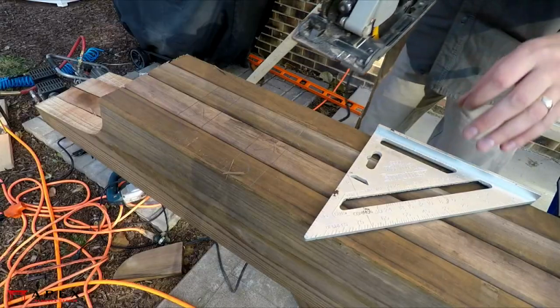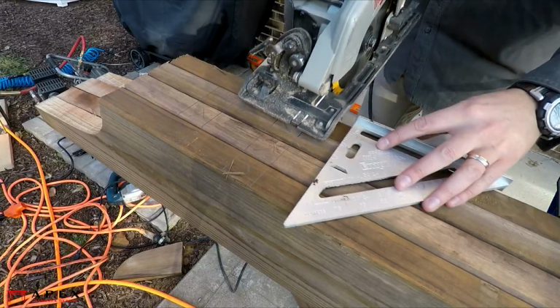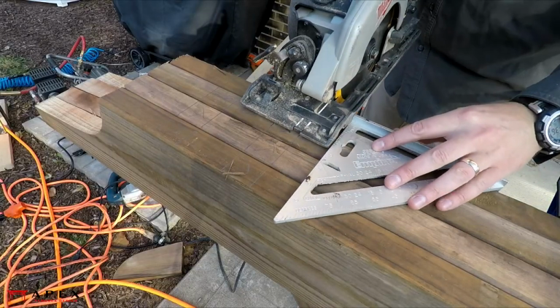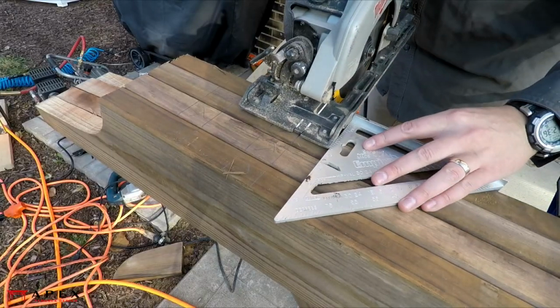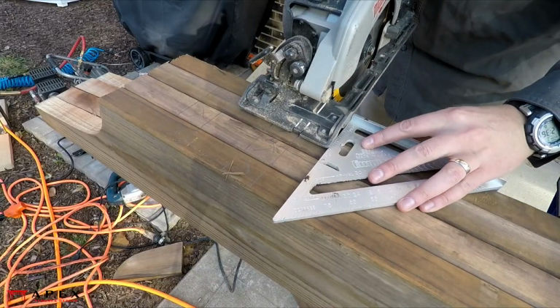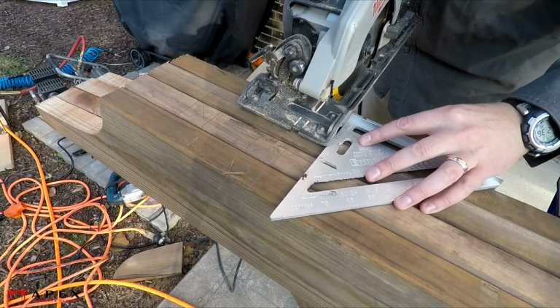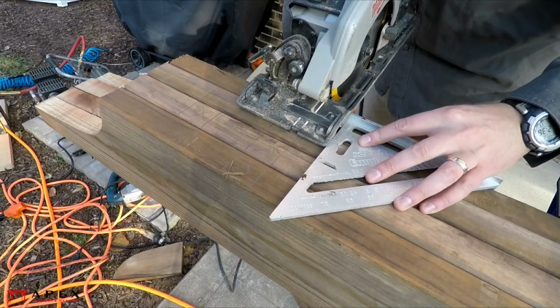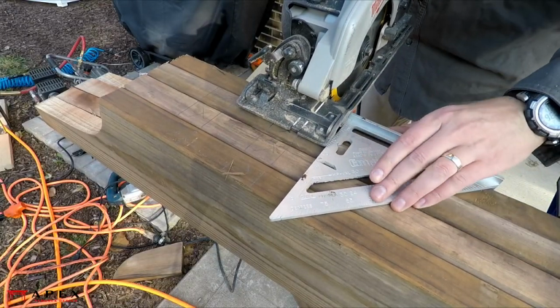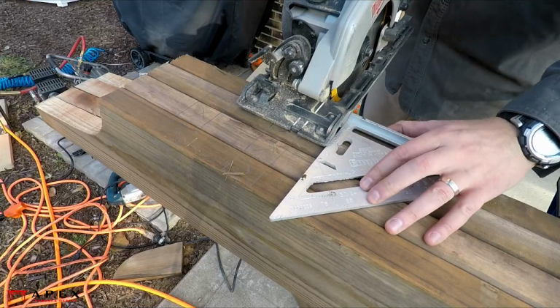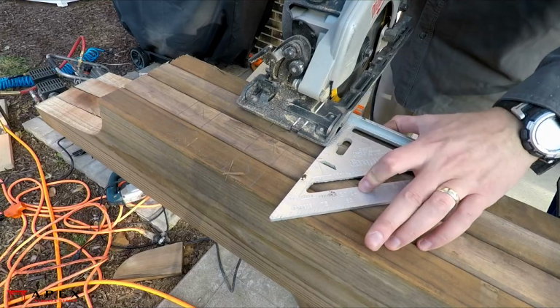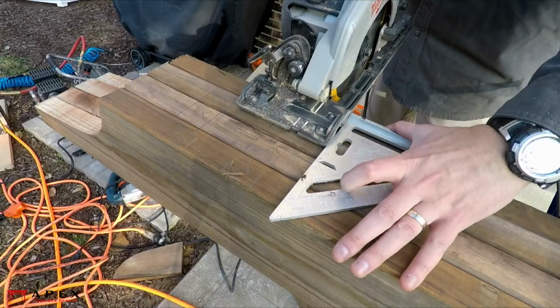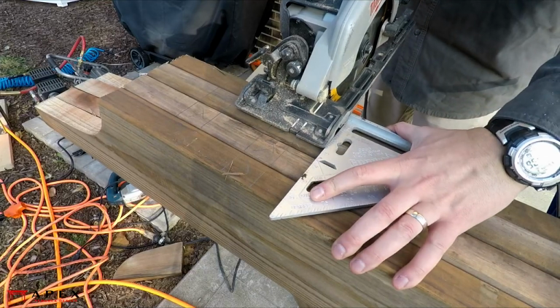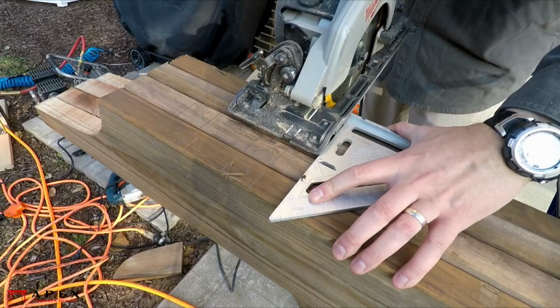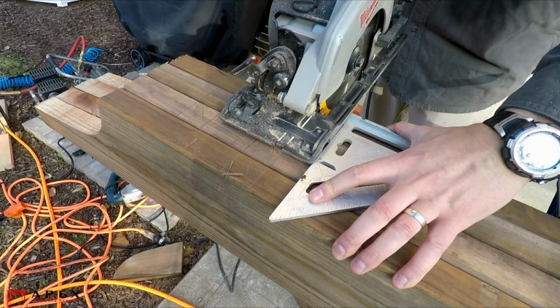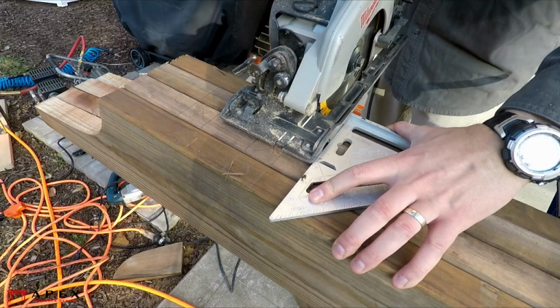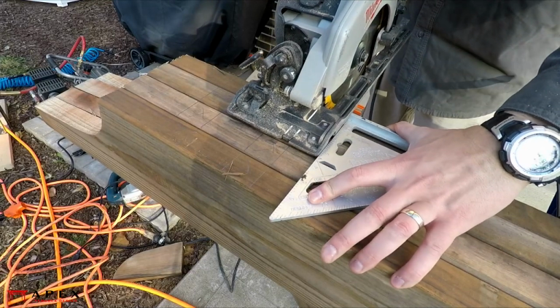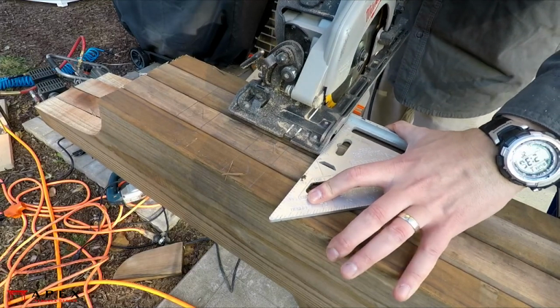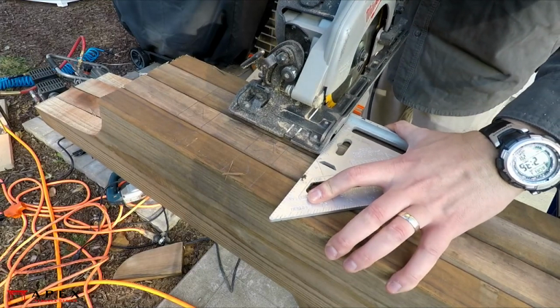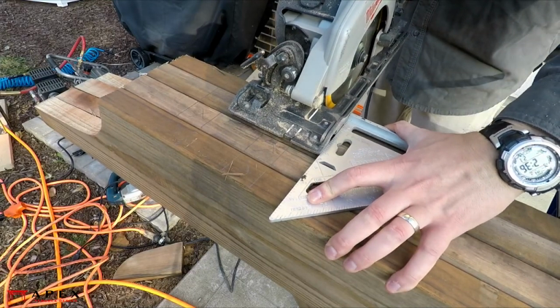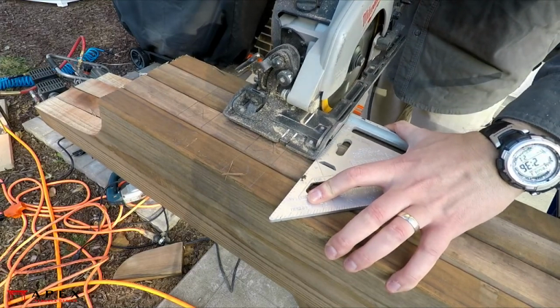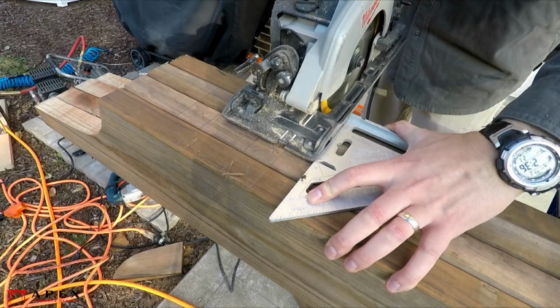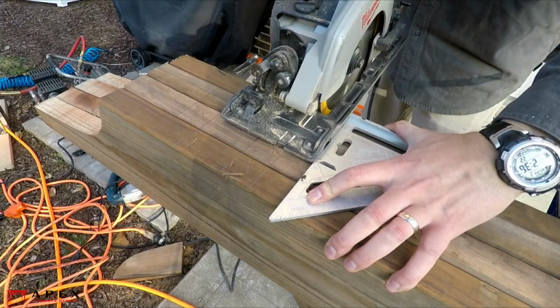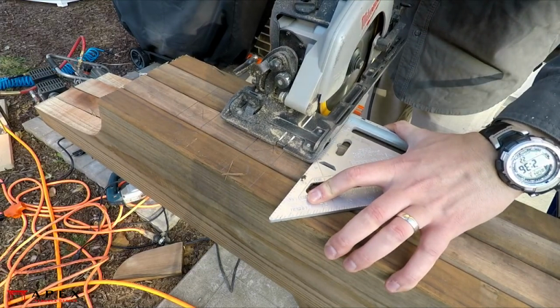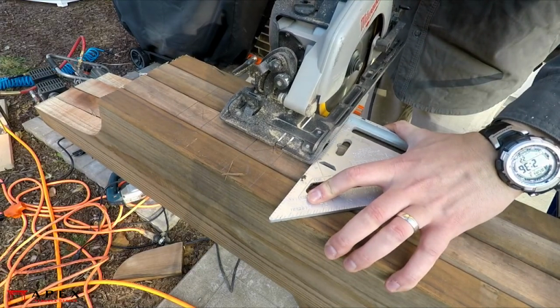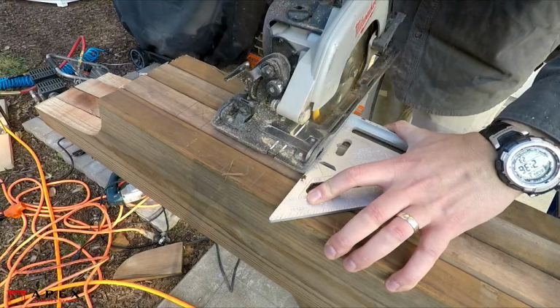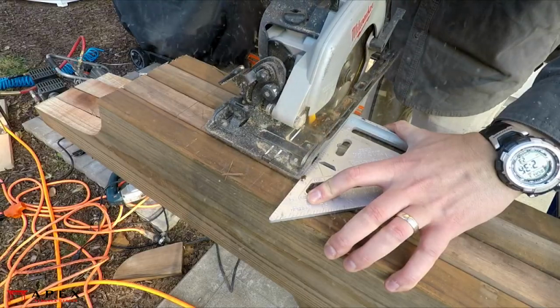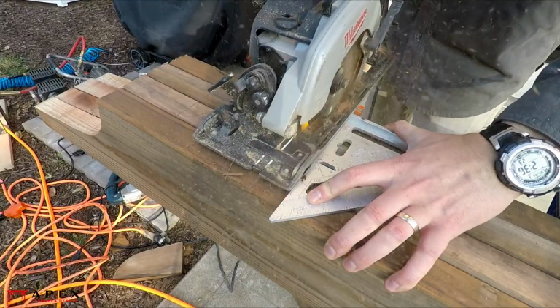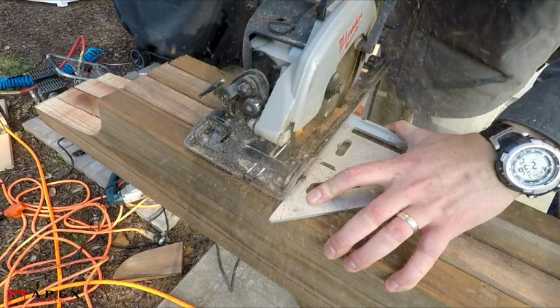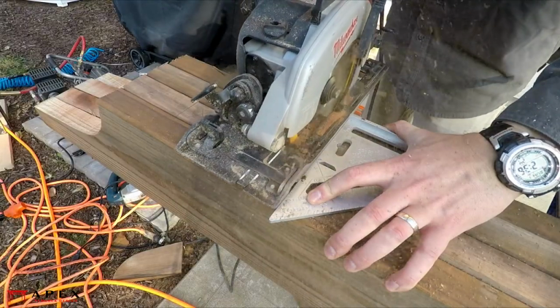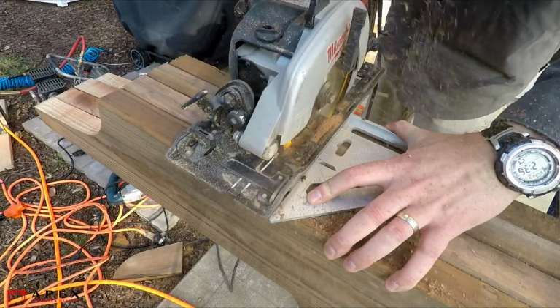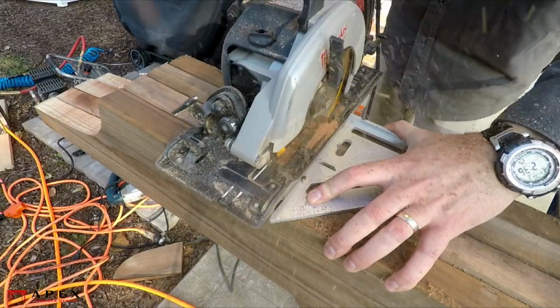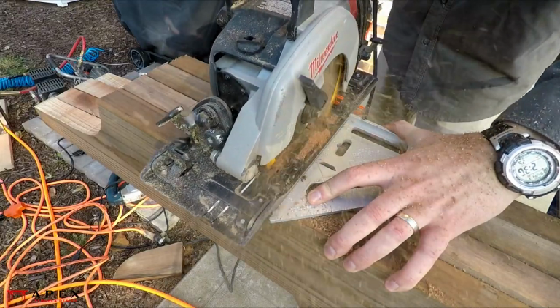Using a circular saw with the blade set to the appropriate depth, make the cuts to establish the ends of the notches. A speed square is useful here as a fence for your saw in order to keep the cuts square.